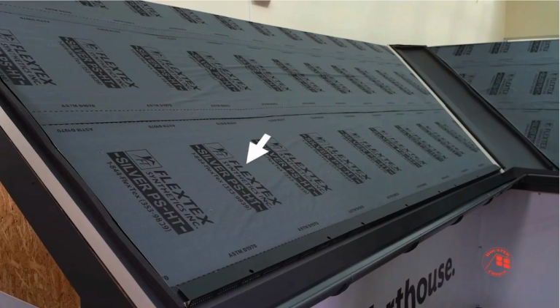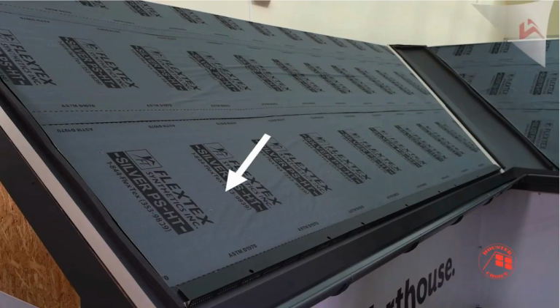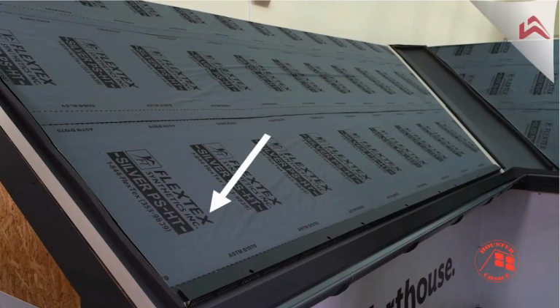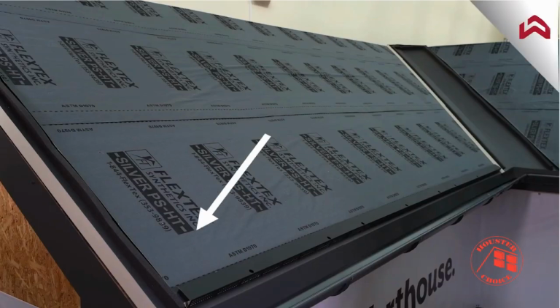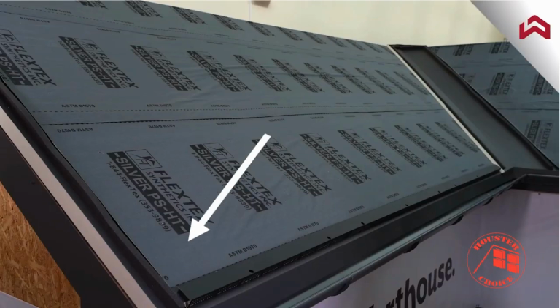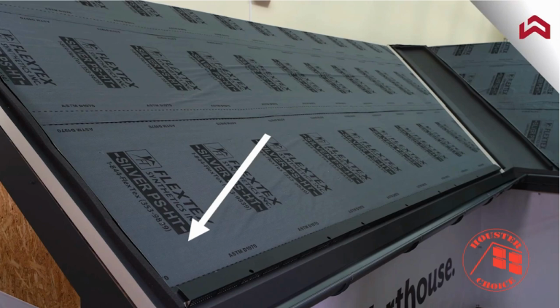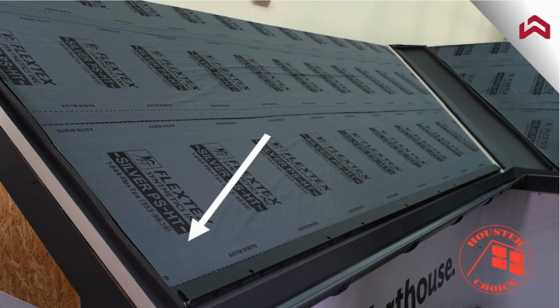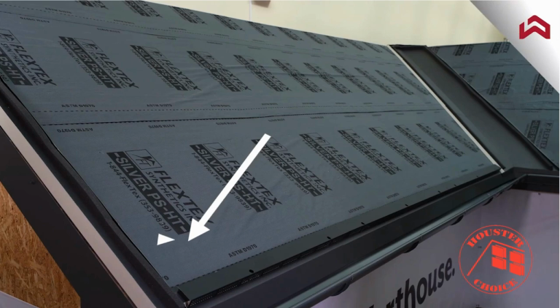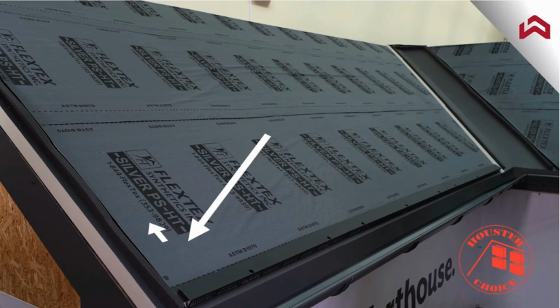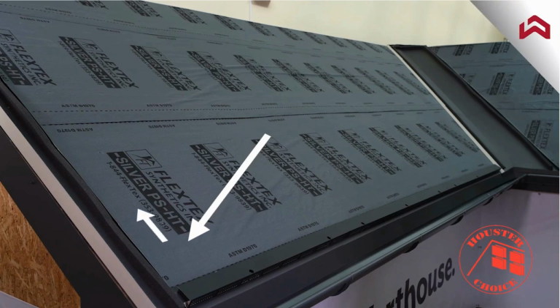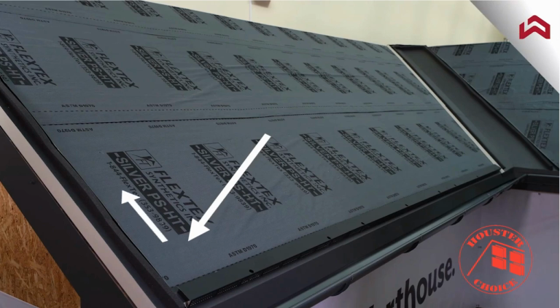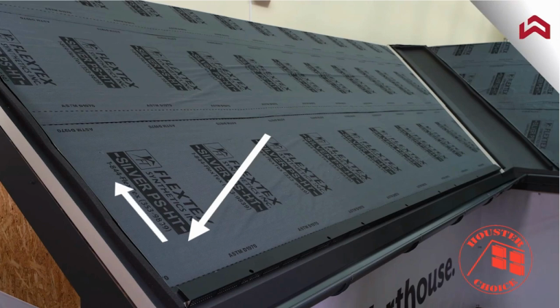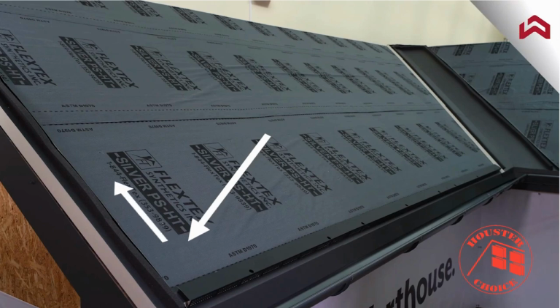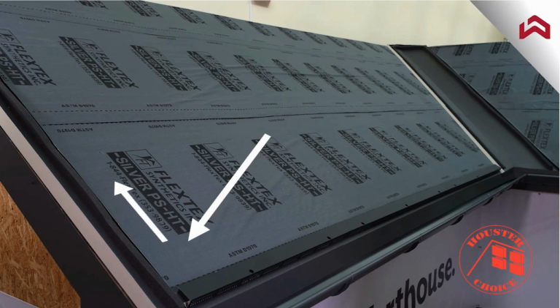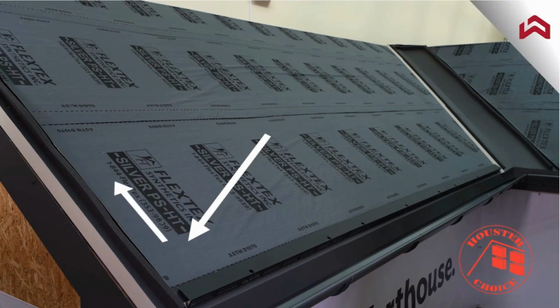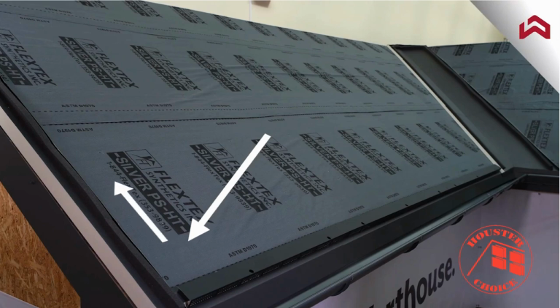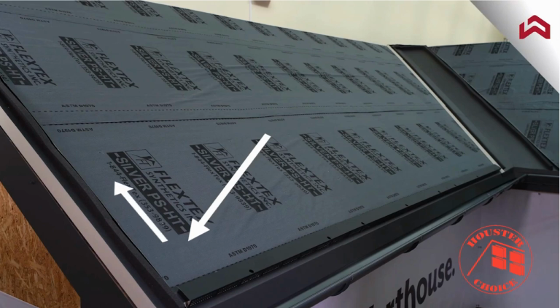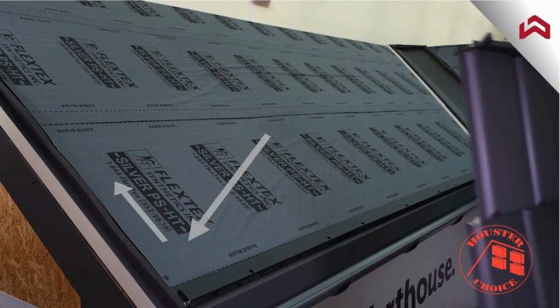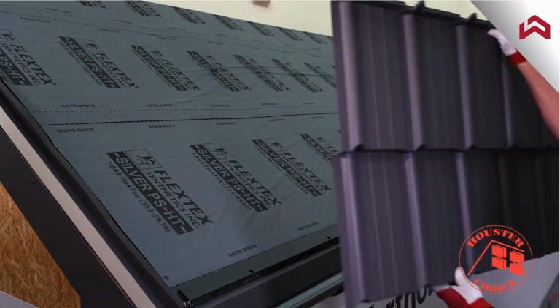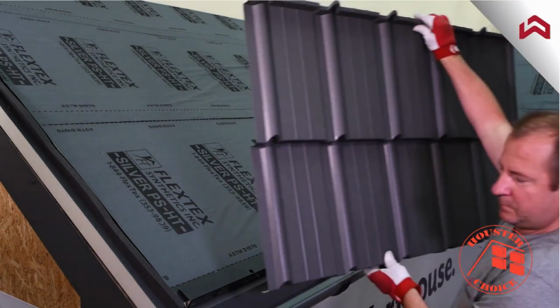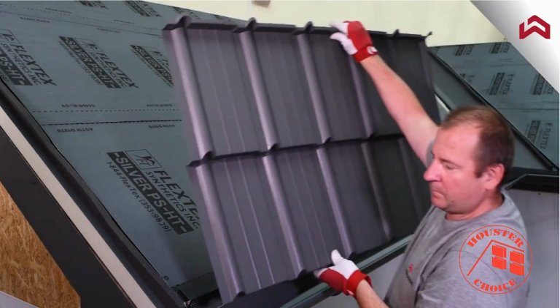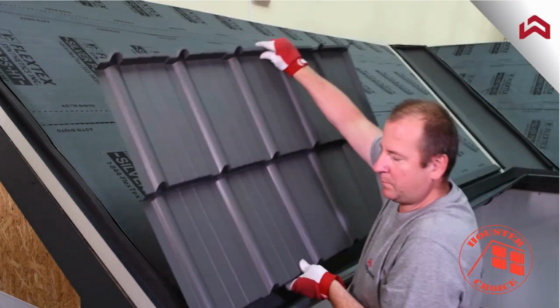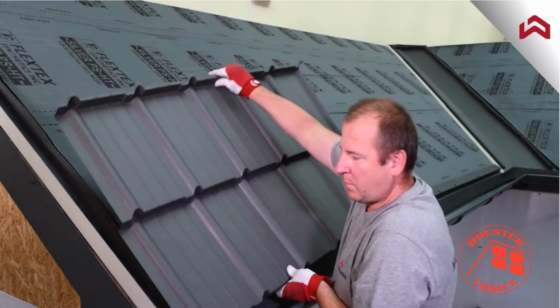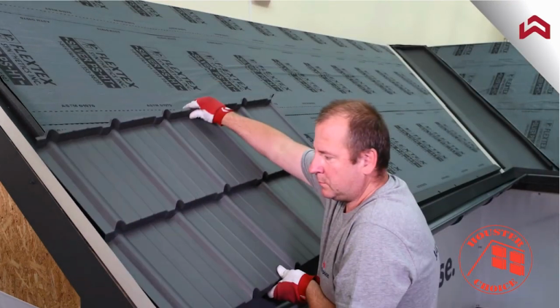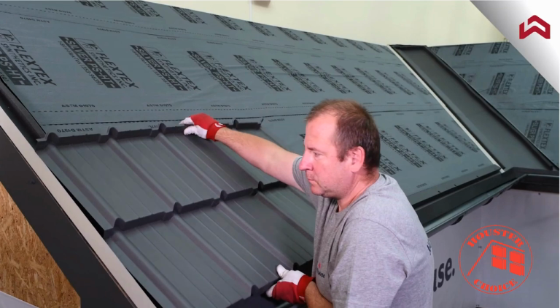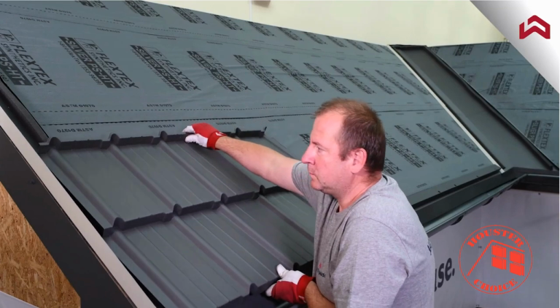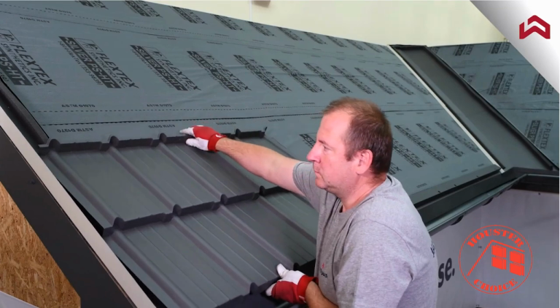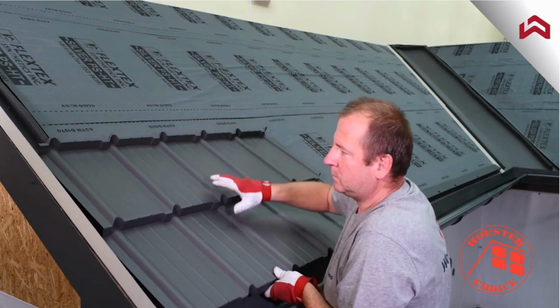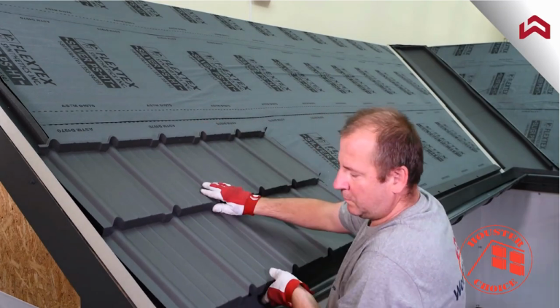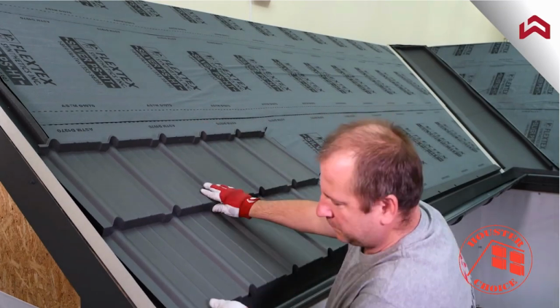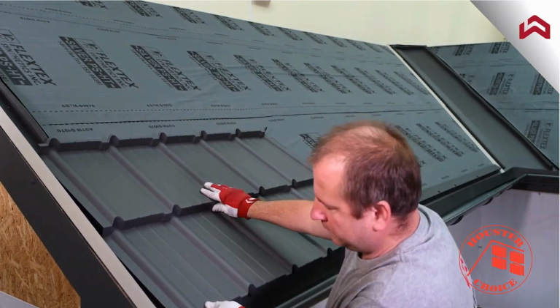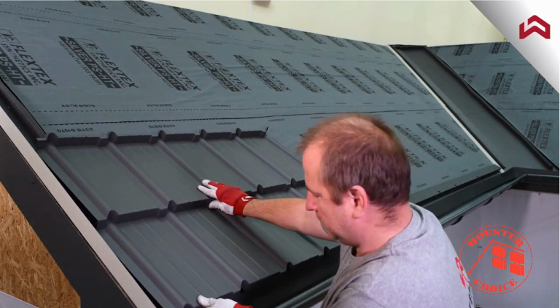Start the installation from the bottom left side of the roof surface. Mount the first panel using two long fasteners as shown on the screen.